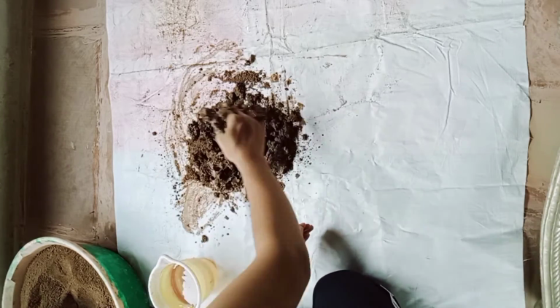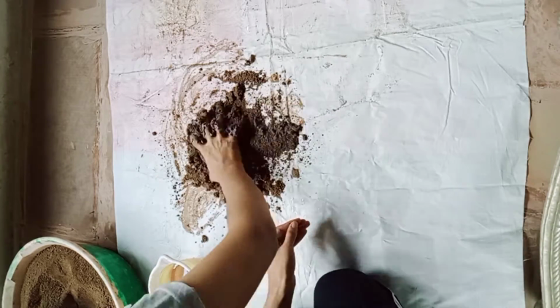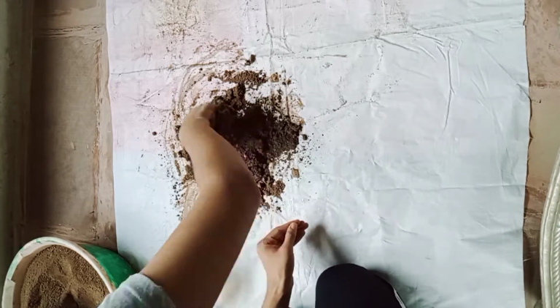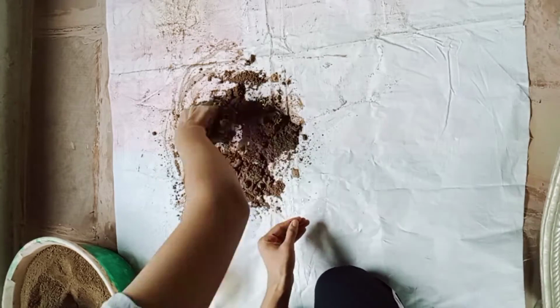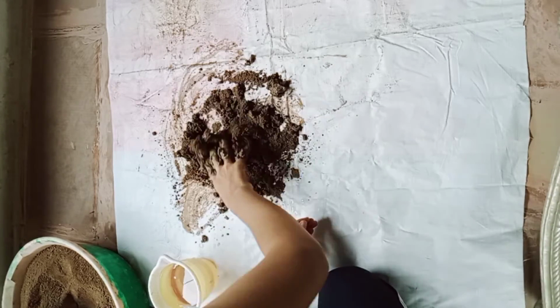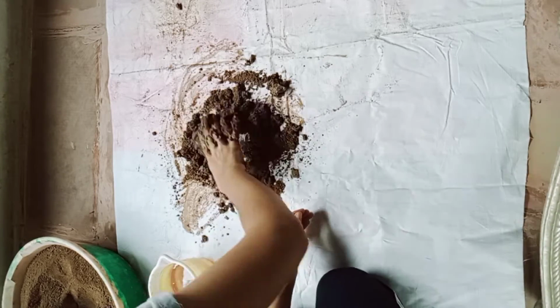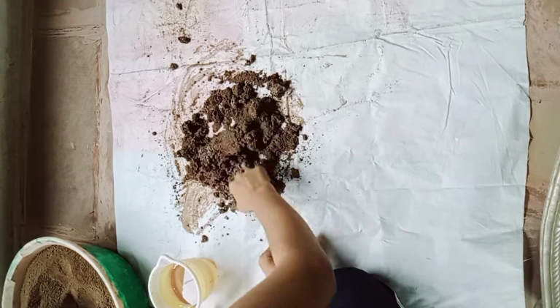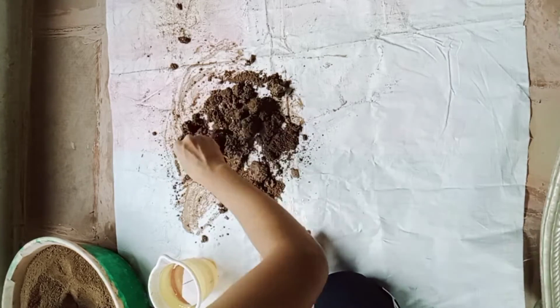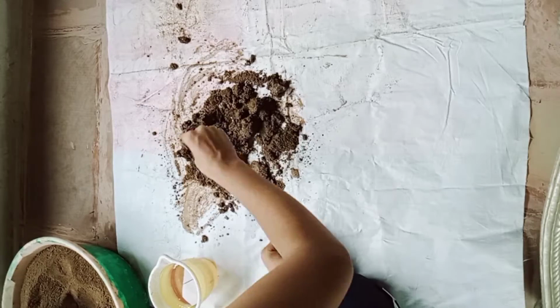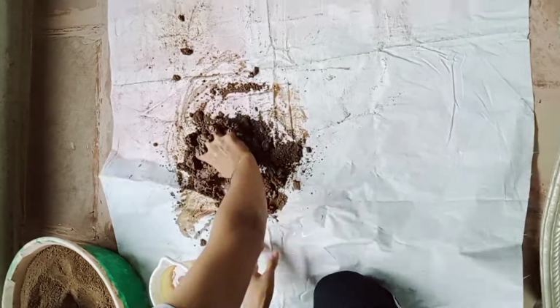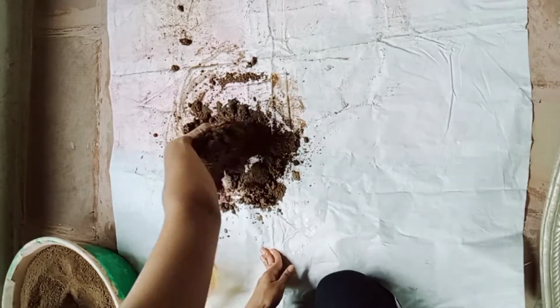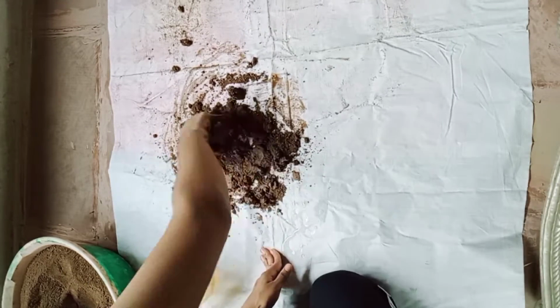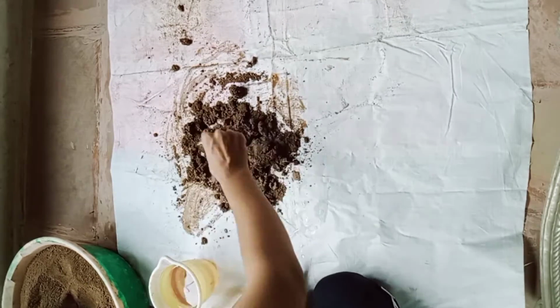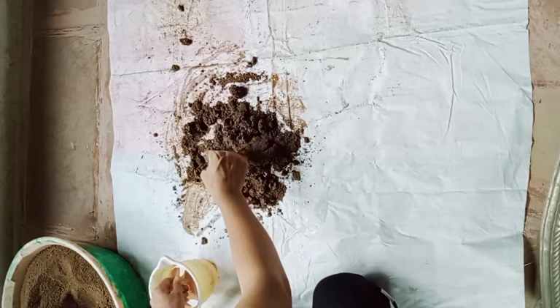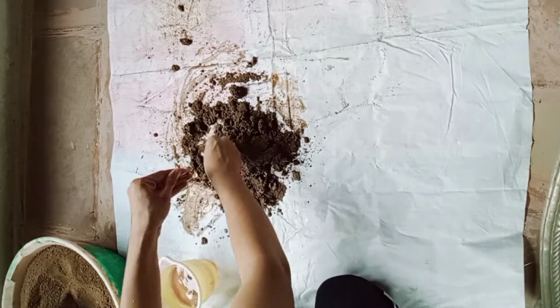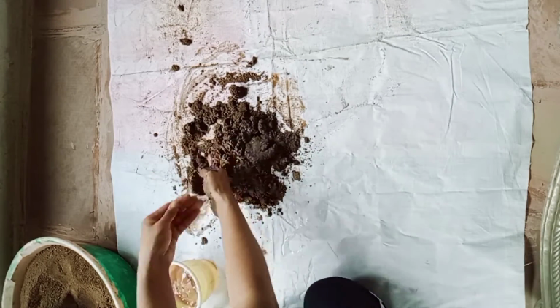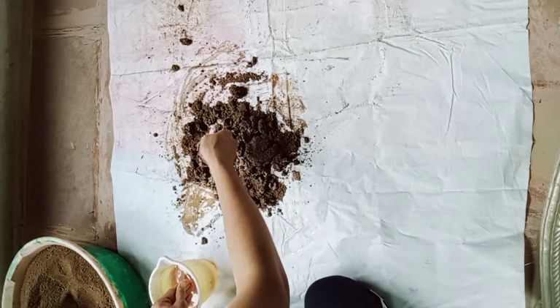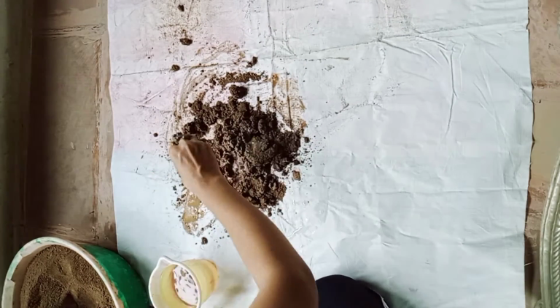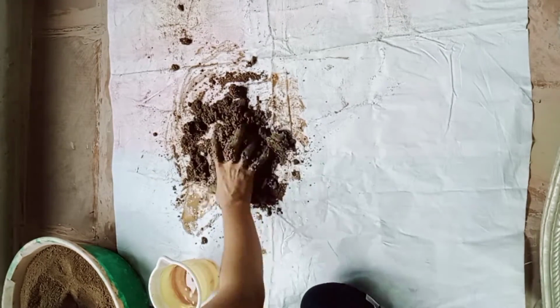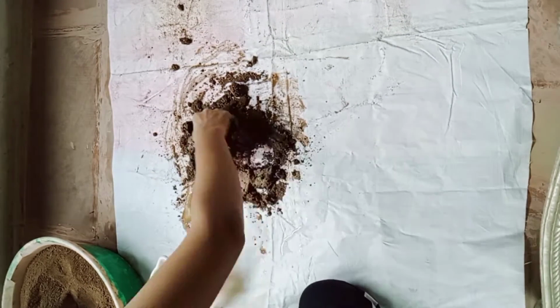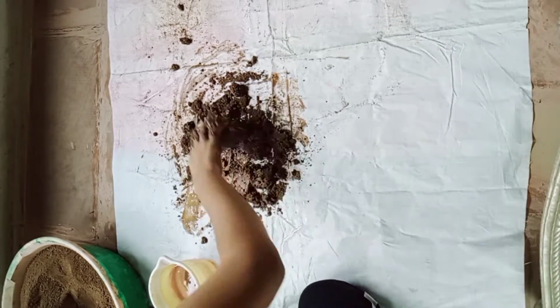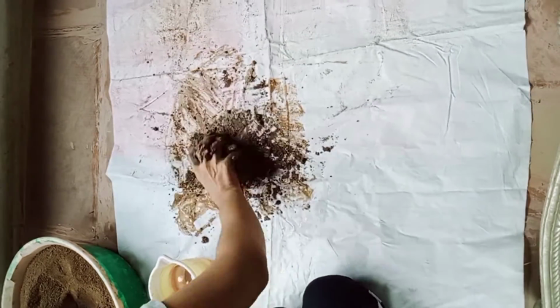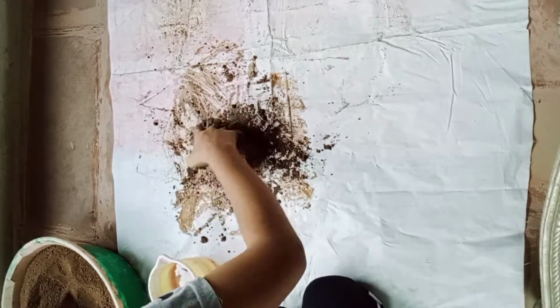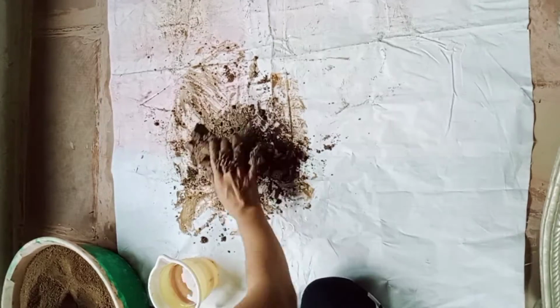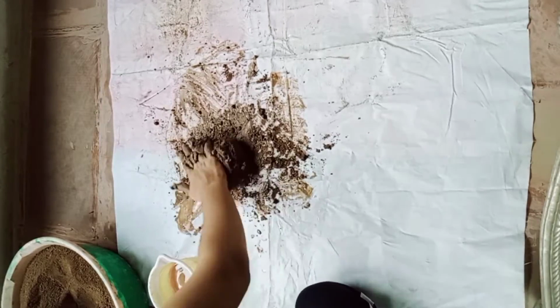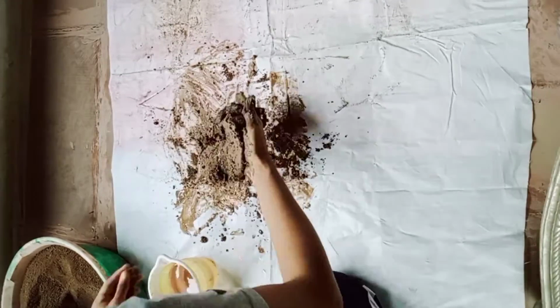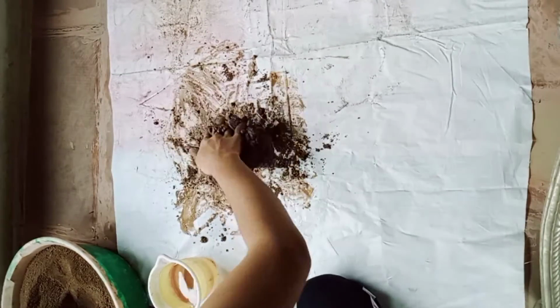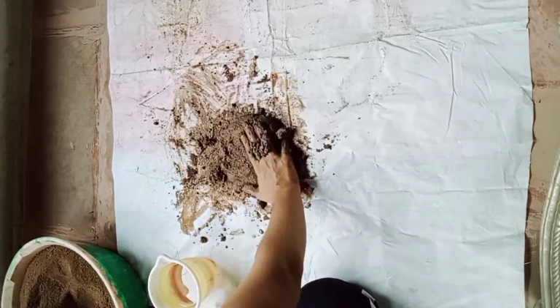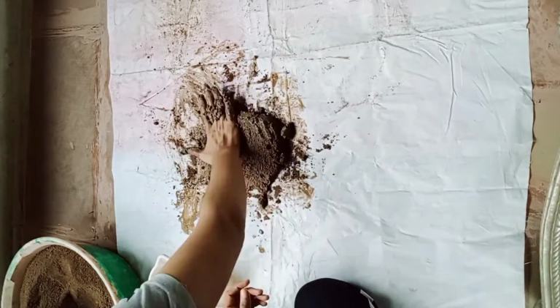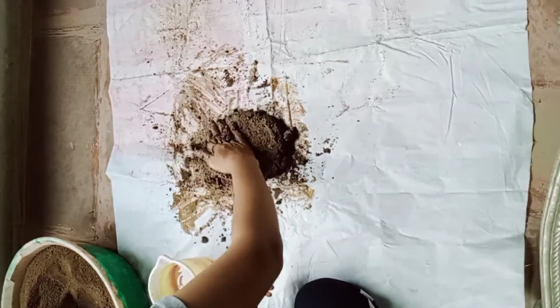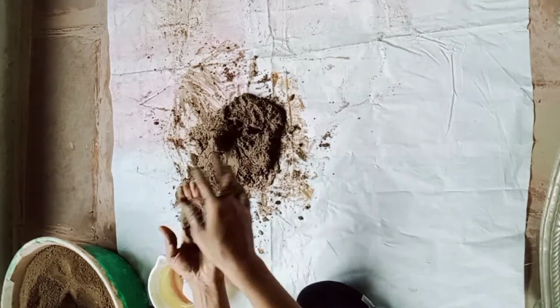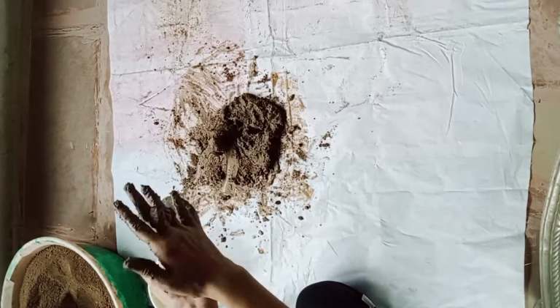The clay should be well mixed and mashed. There should be no lumps in it. My clay is well prepared now.